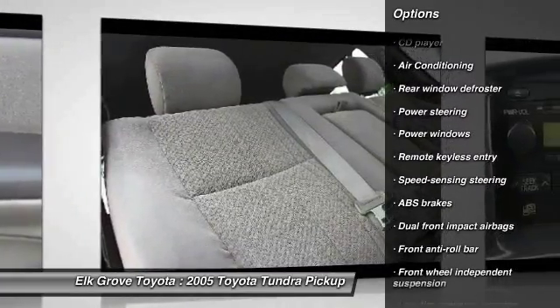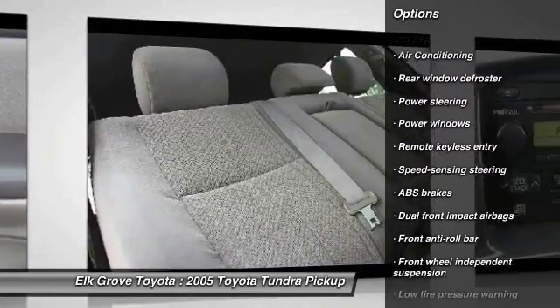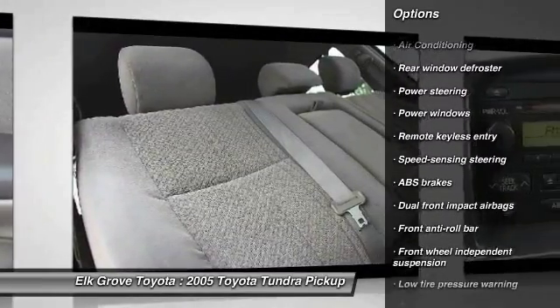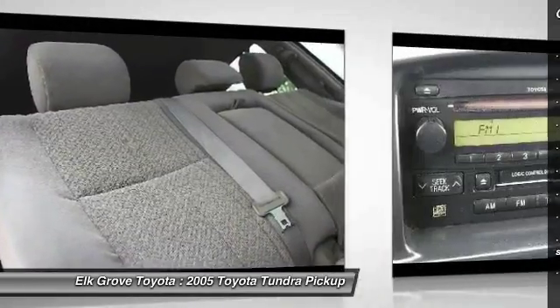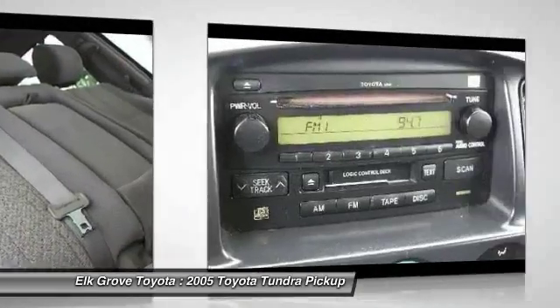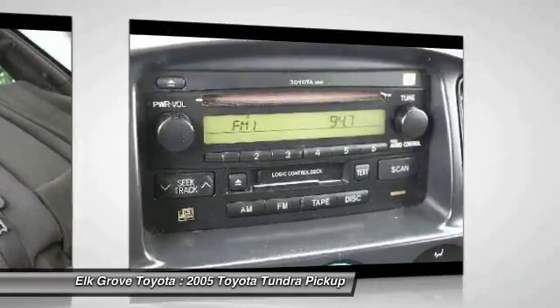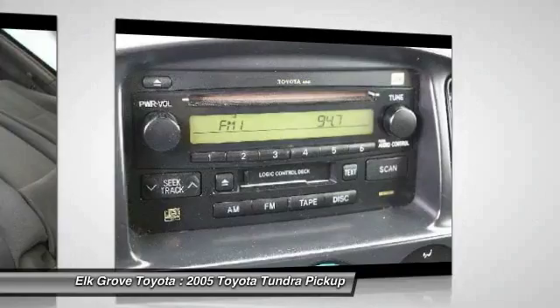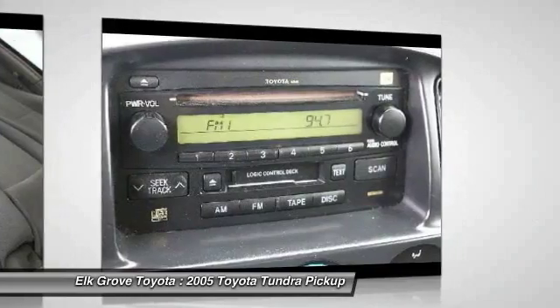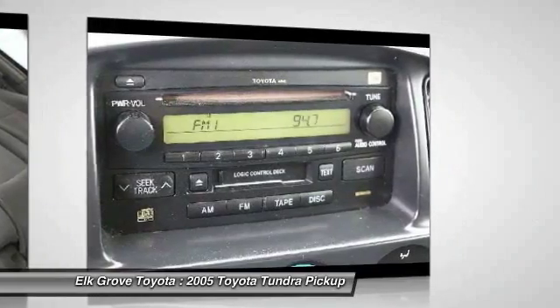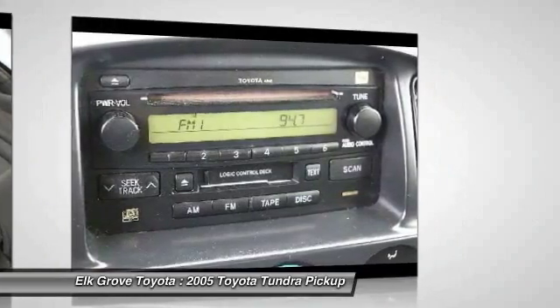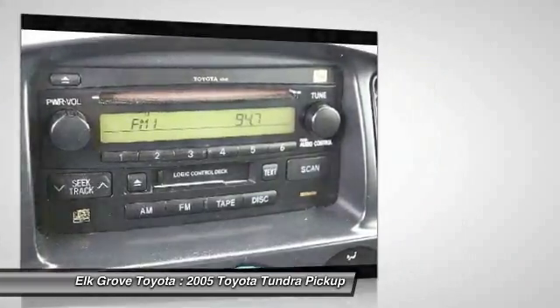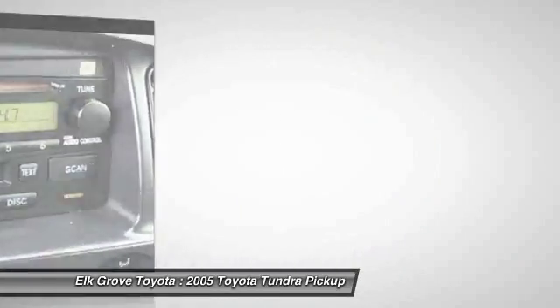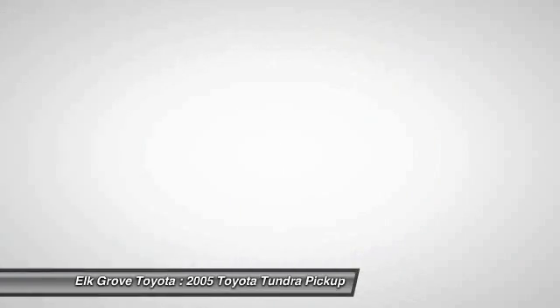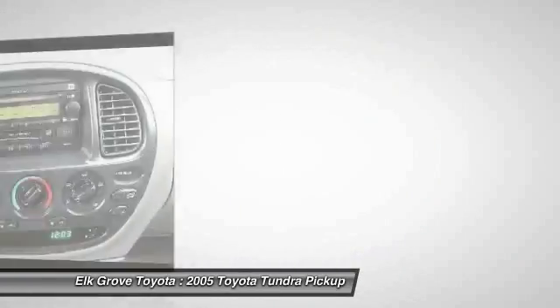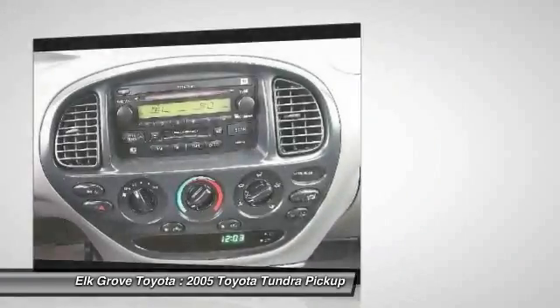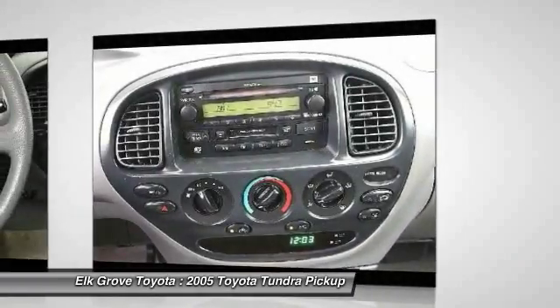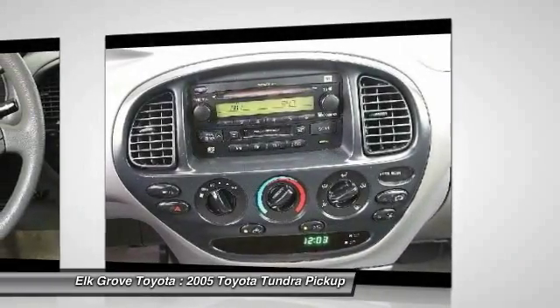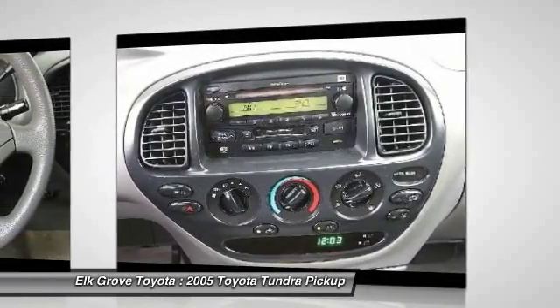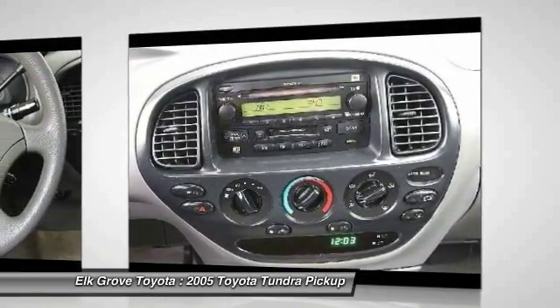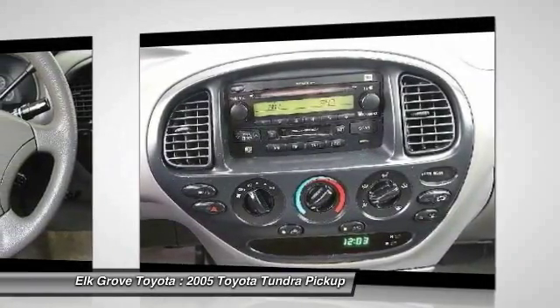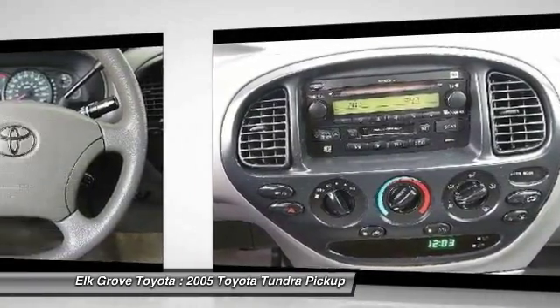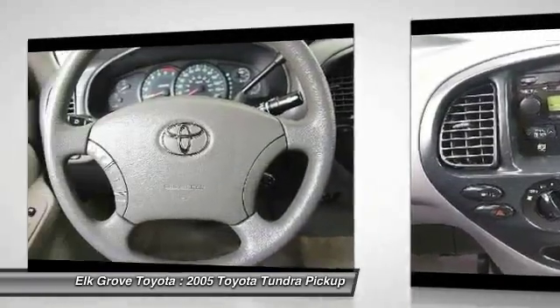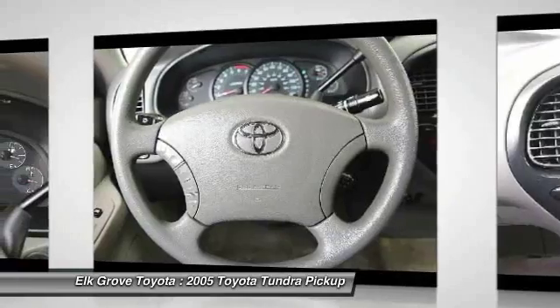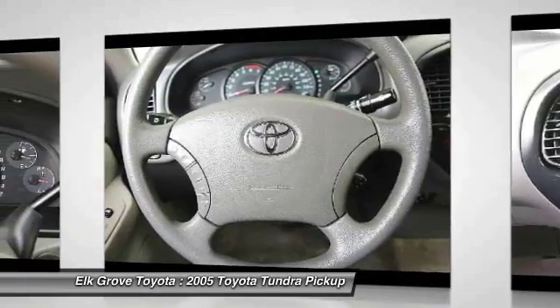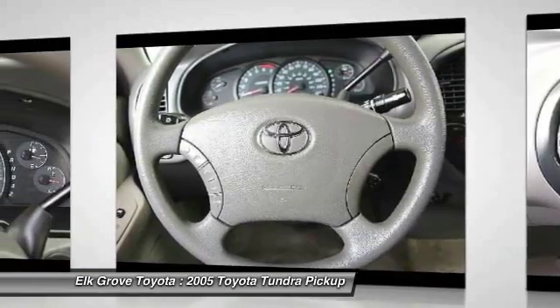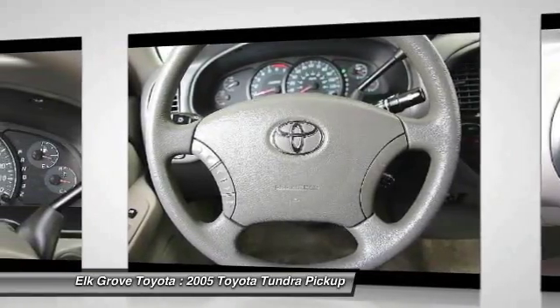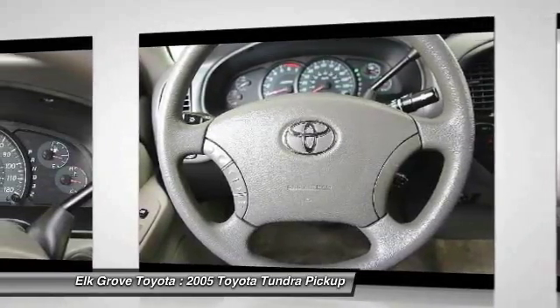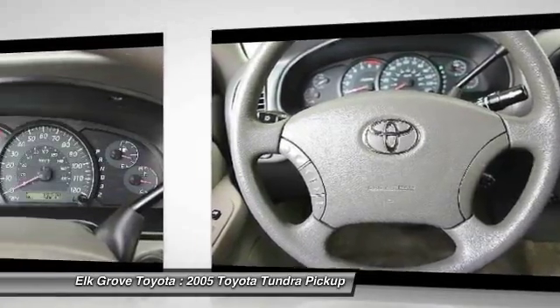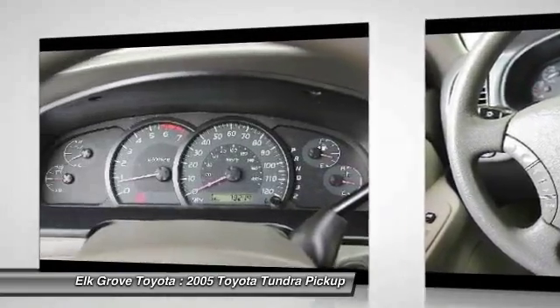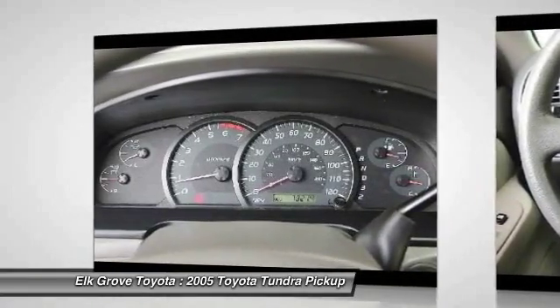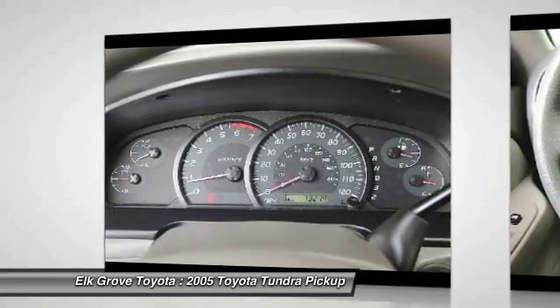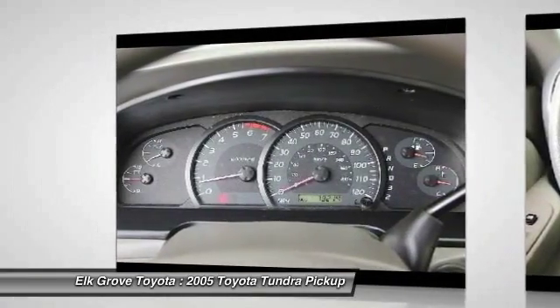Rear window defroster, AM FM CD player with six speakers, remote keyless entry, panic alarm. Your new ride is just a phone call away.